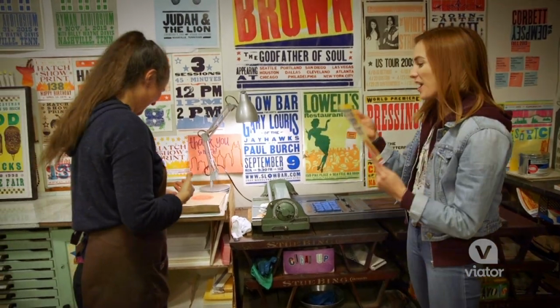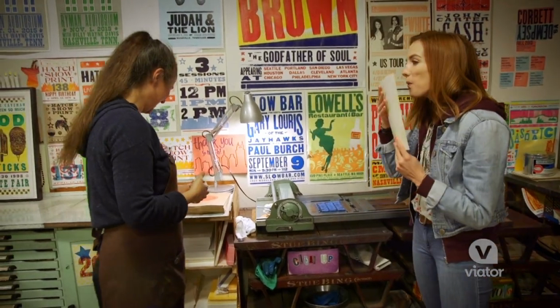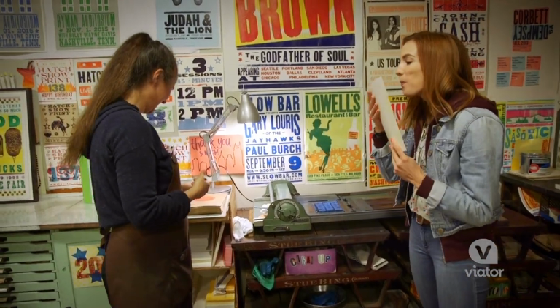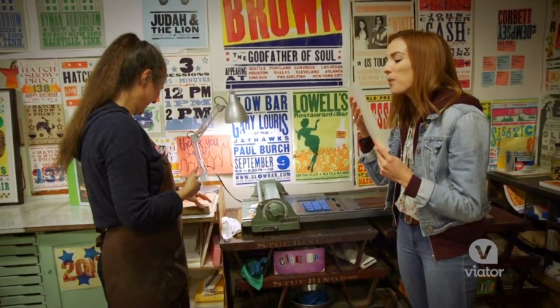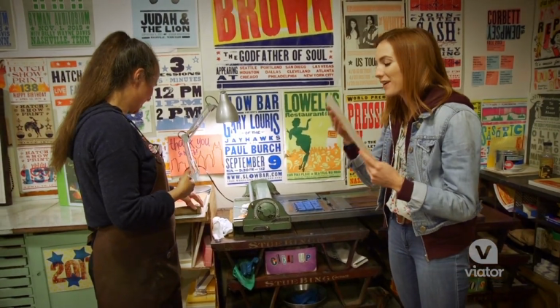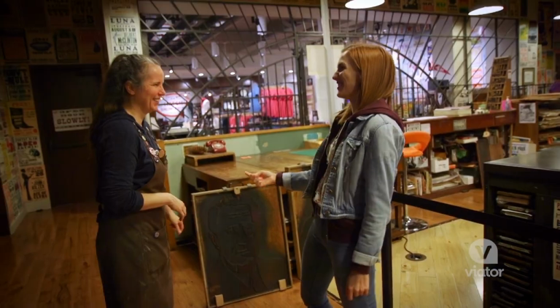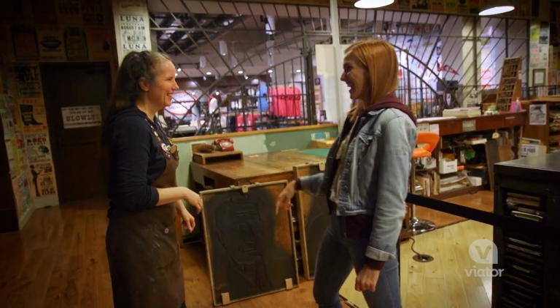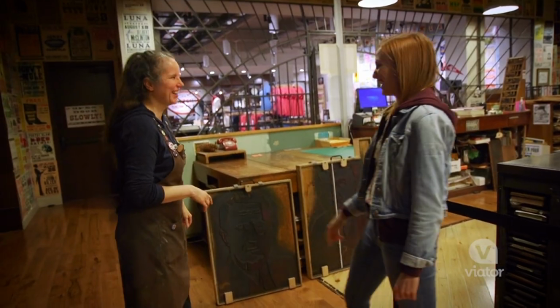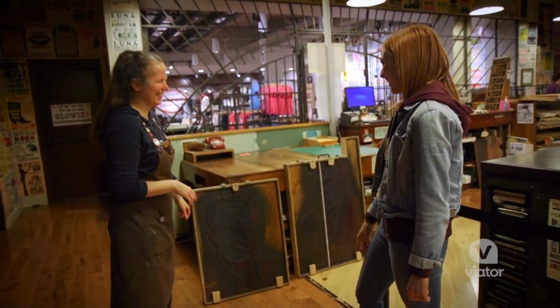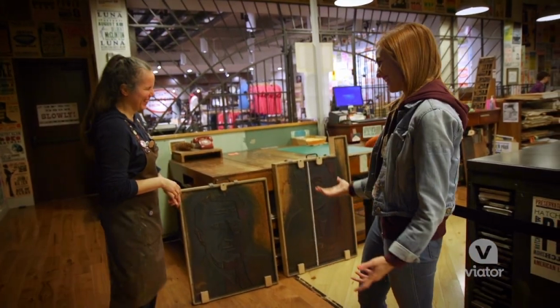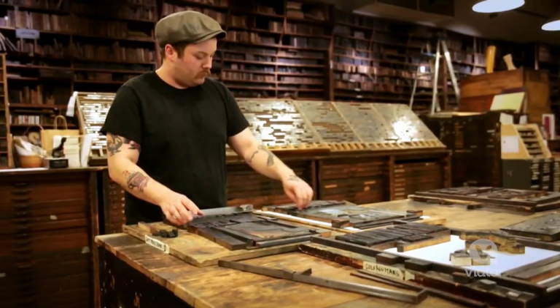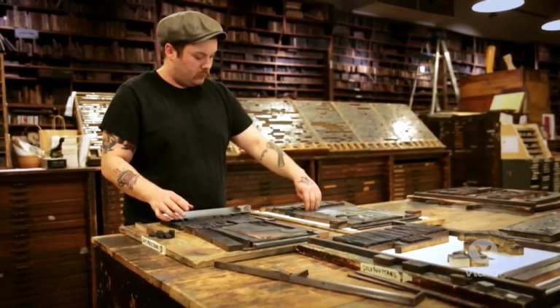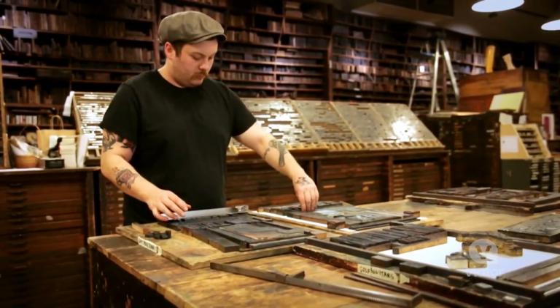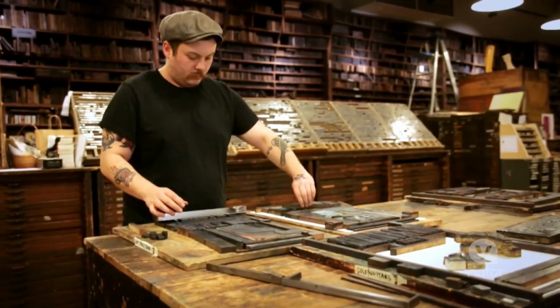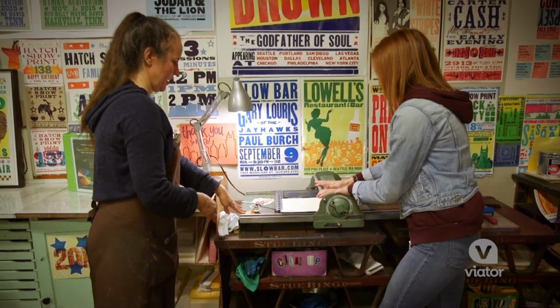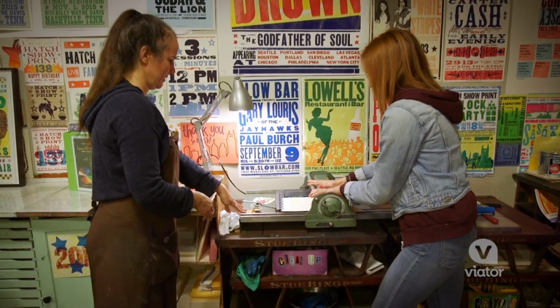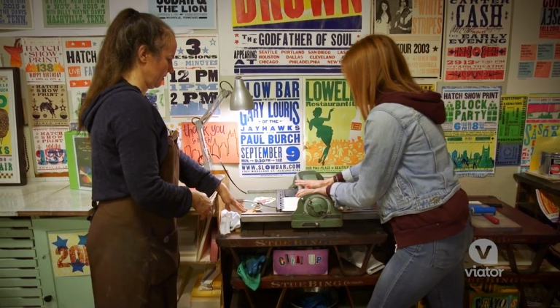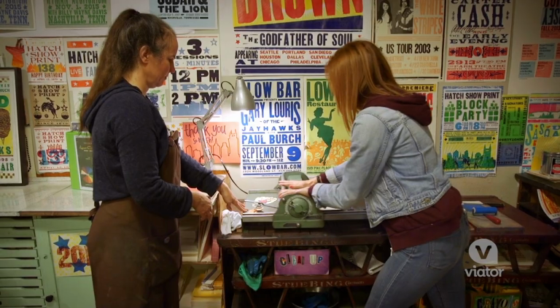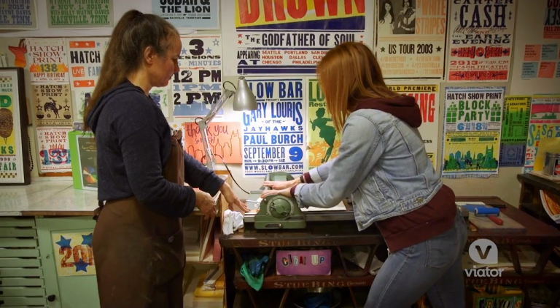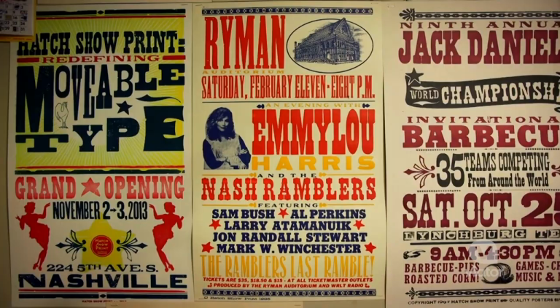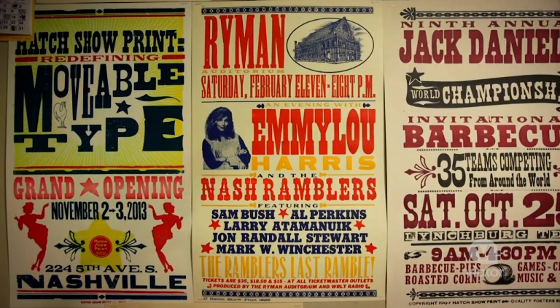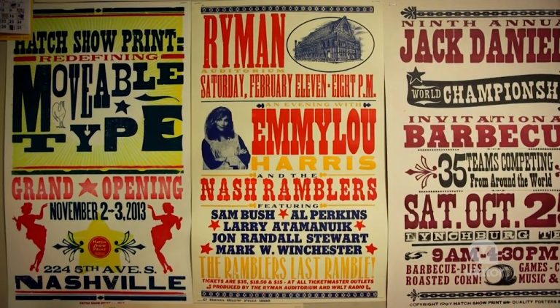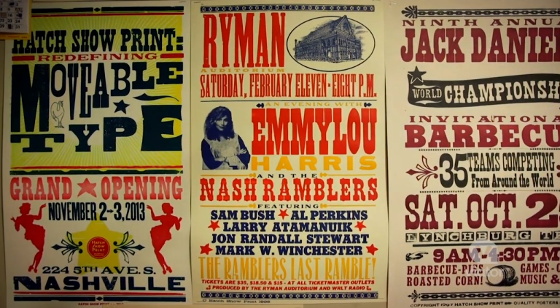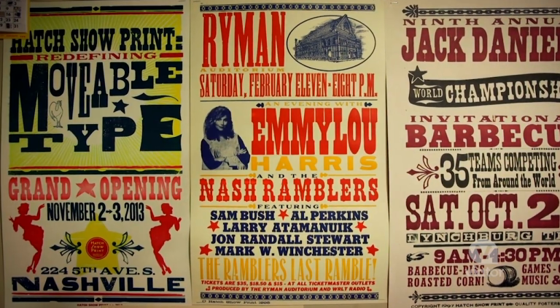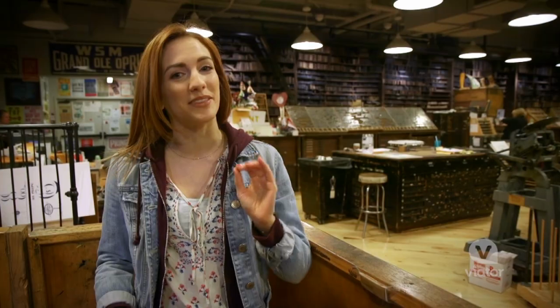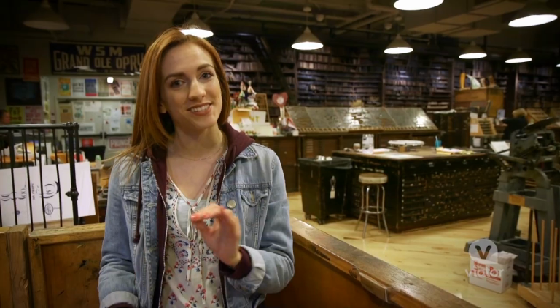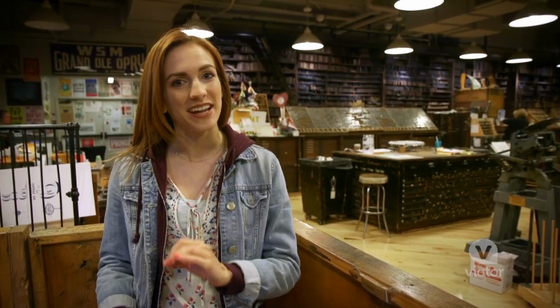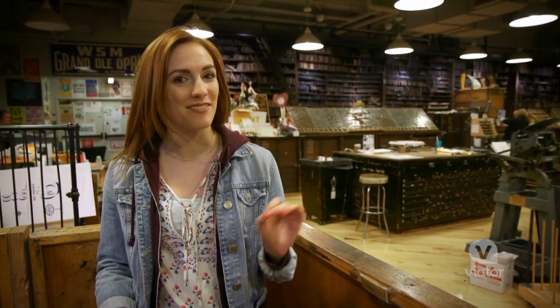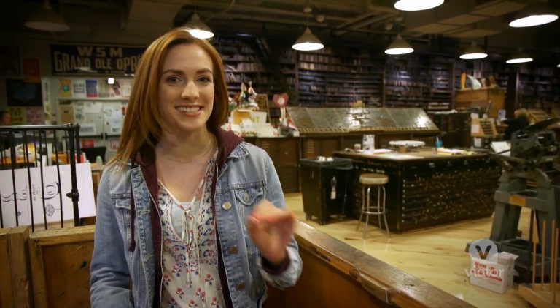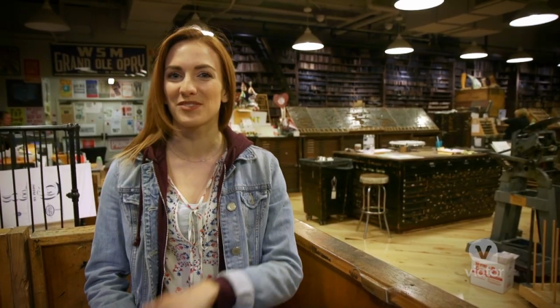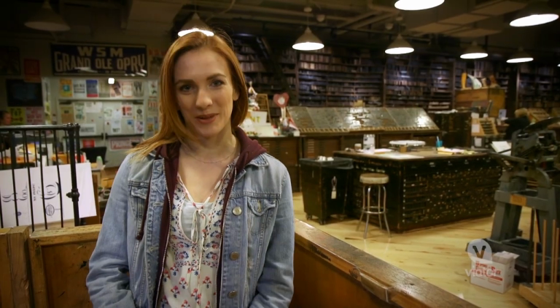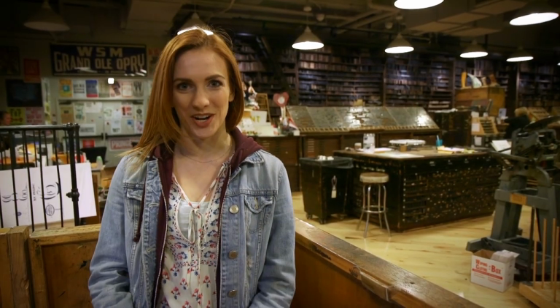This tour was so much fun. We learned all about the posters and how they're designed, we got to make one ourselves, and we learned about the history of this Nashville print shop.